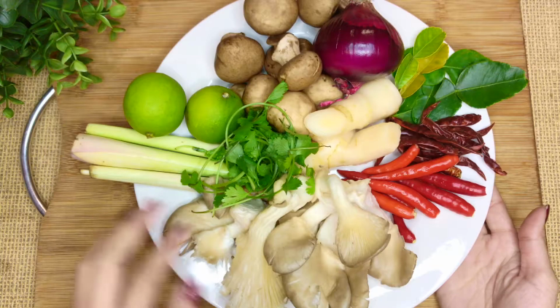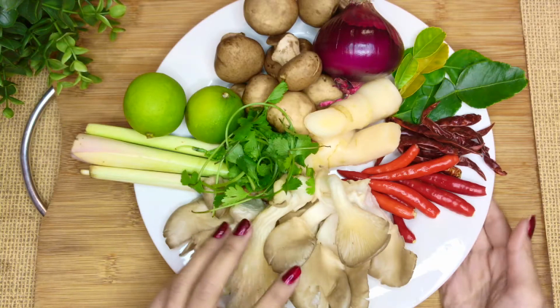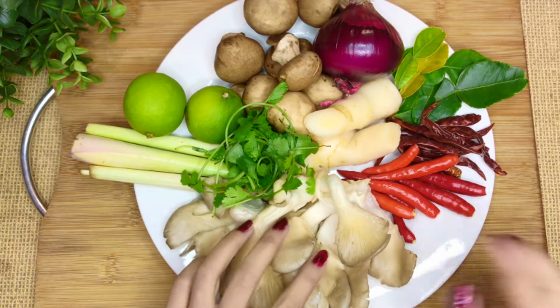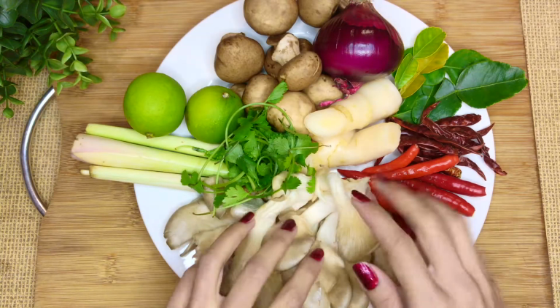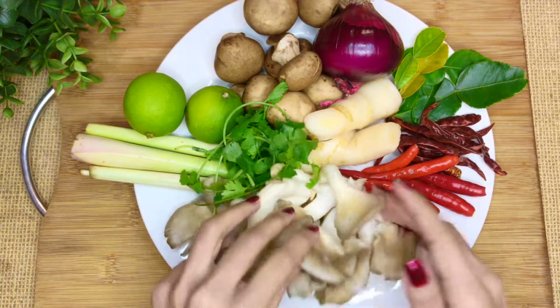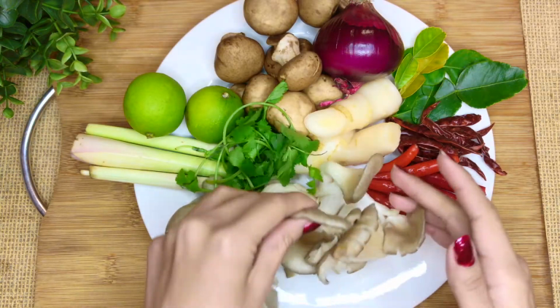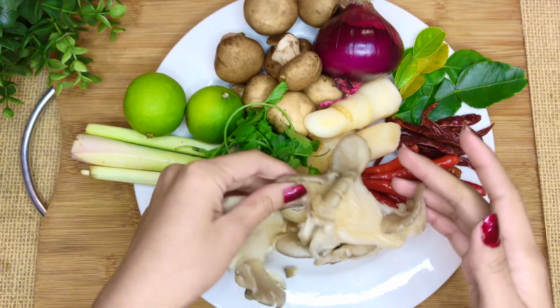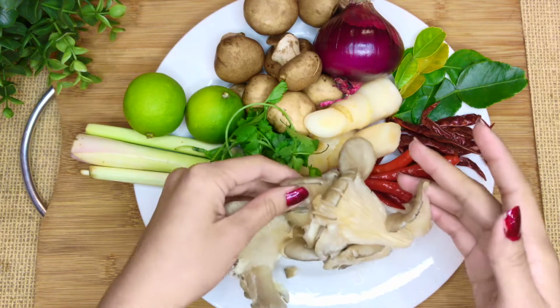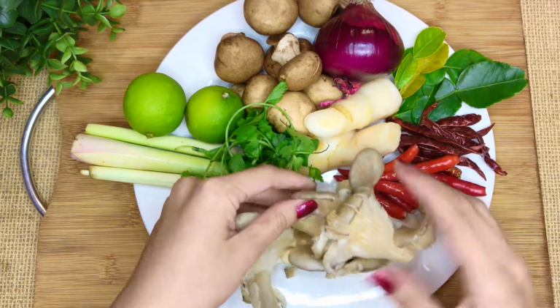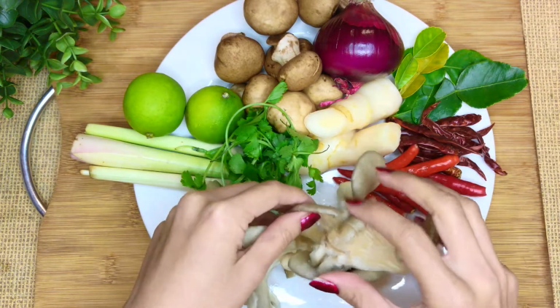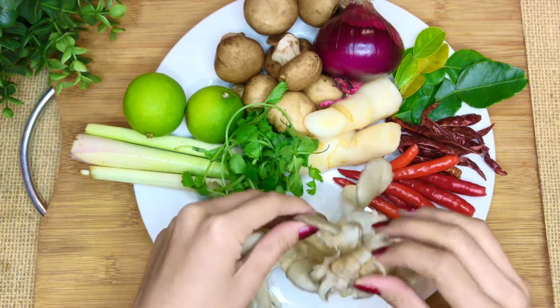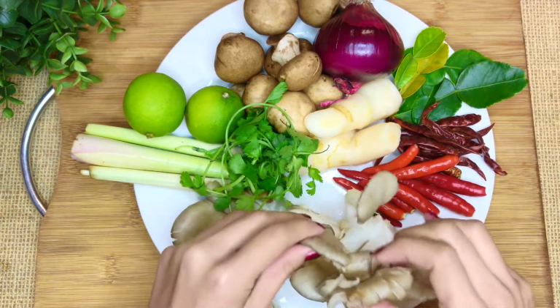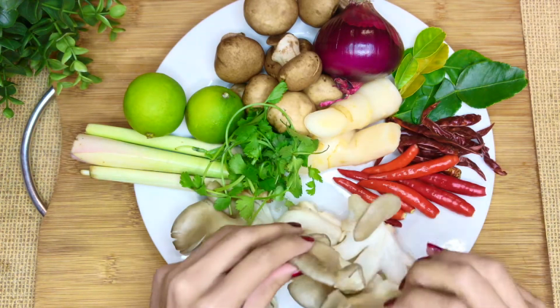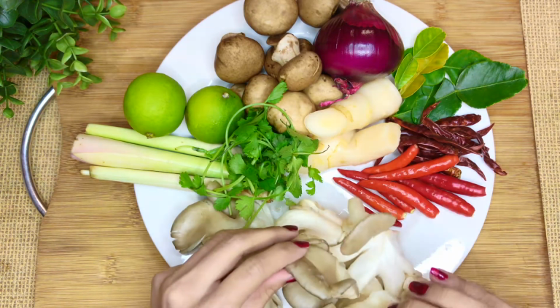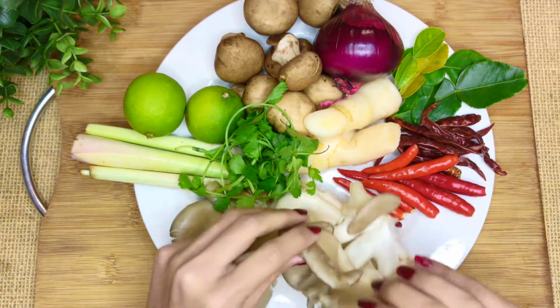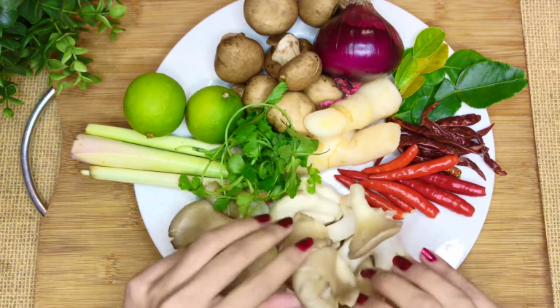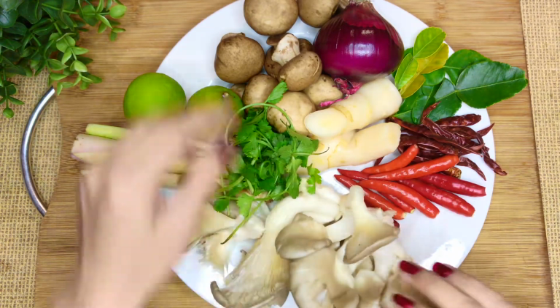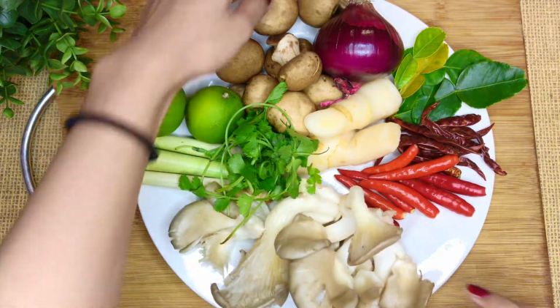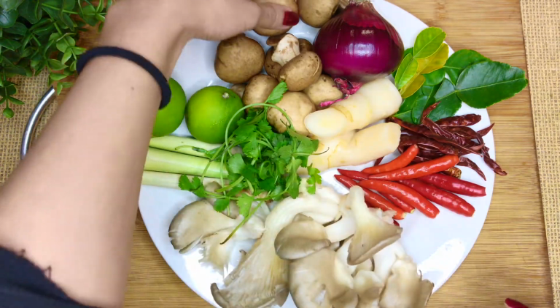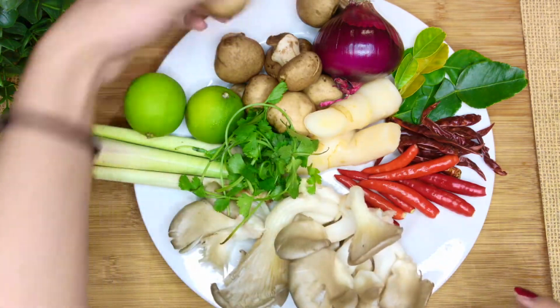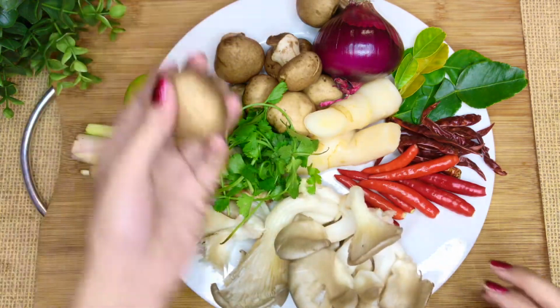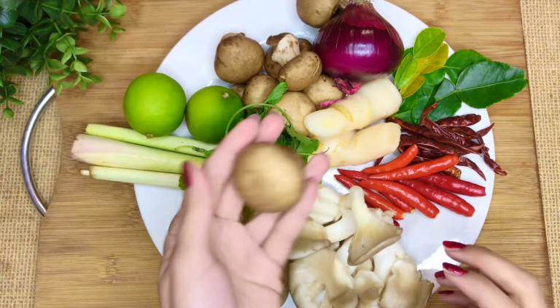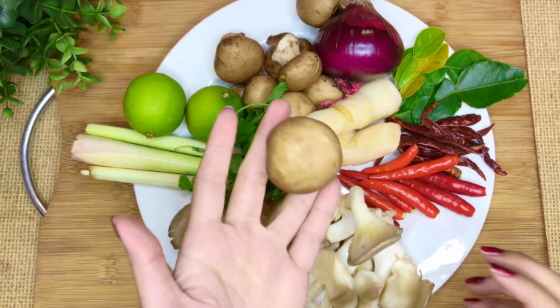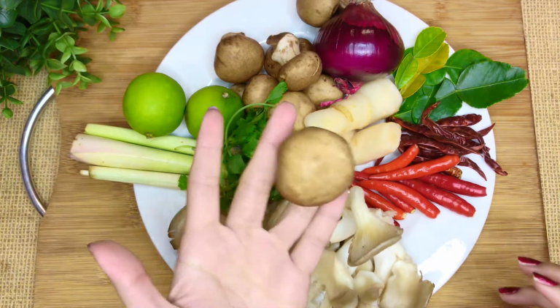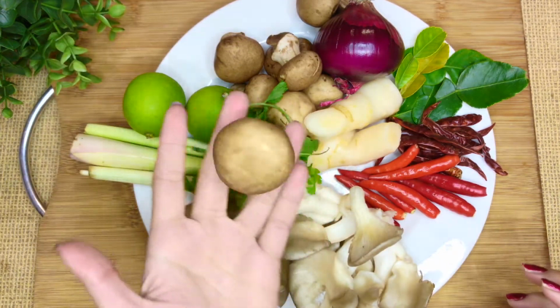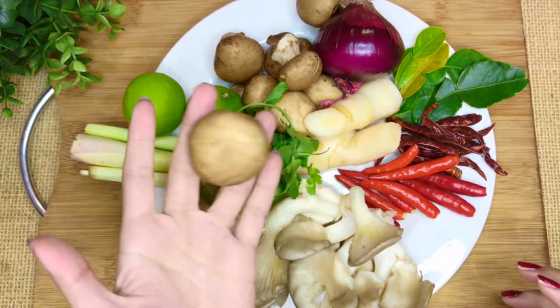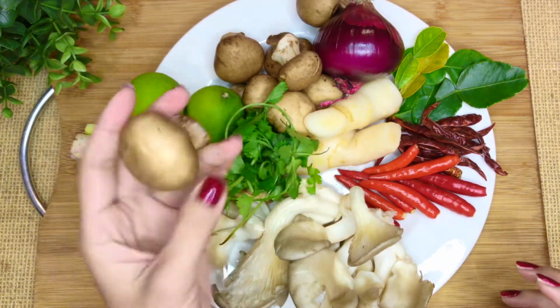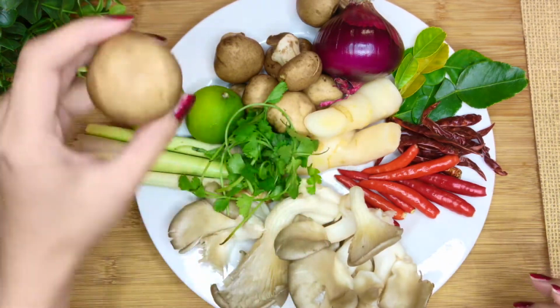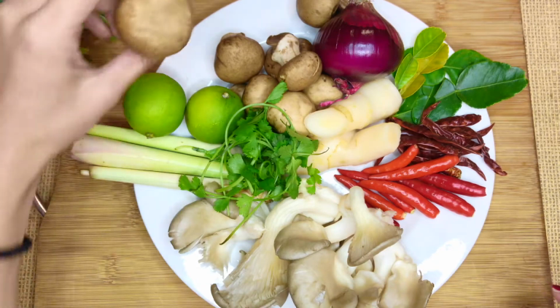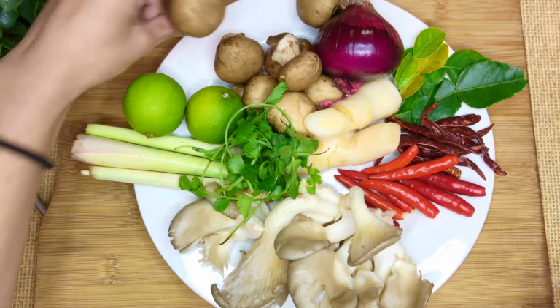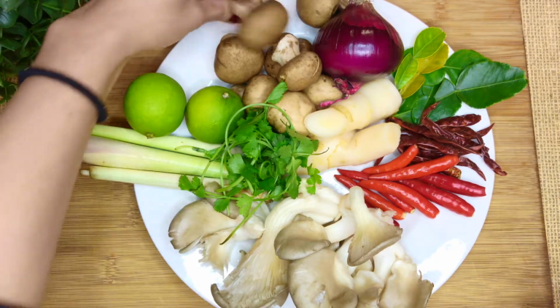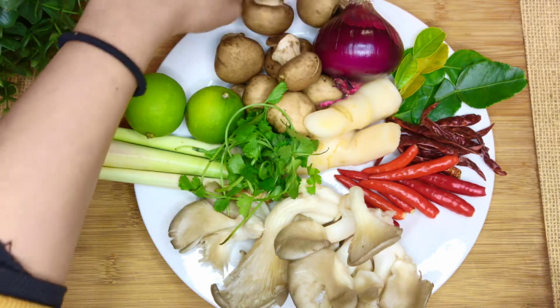Today I'm using two types of mushrooms — oyster mushrooms and button mushrooms. They're so round and cute.